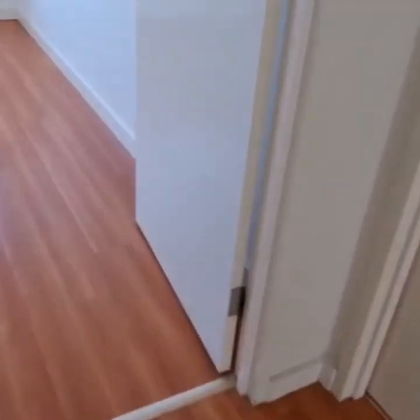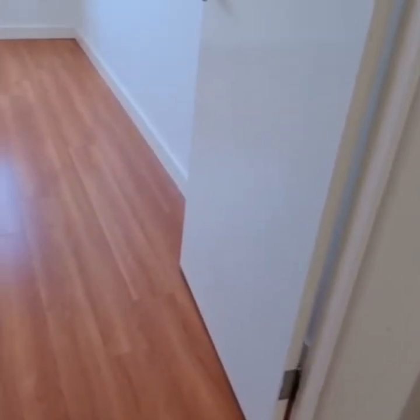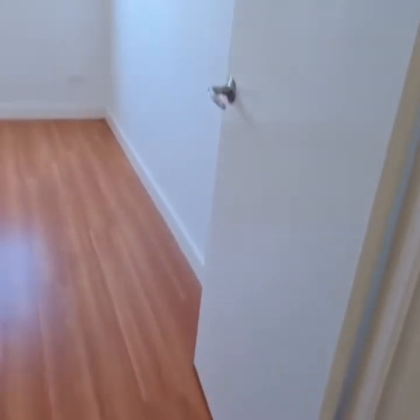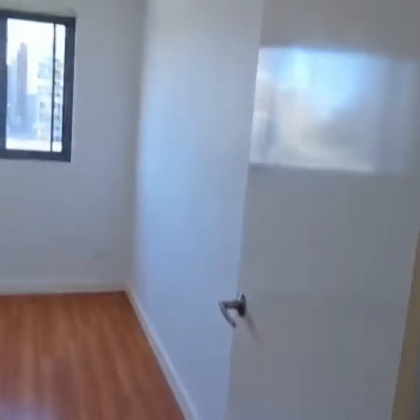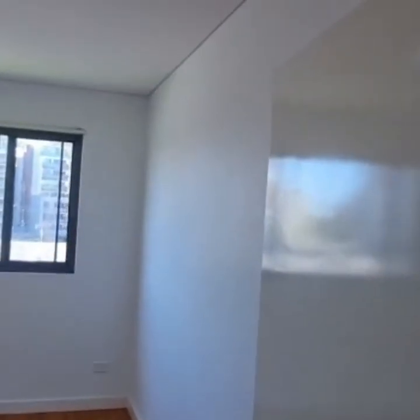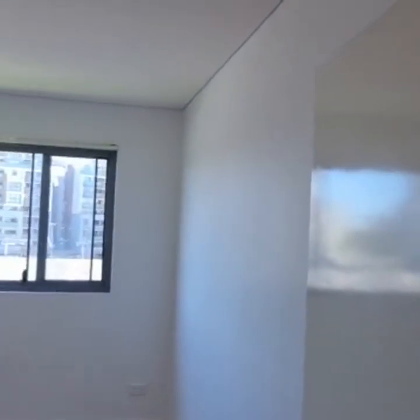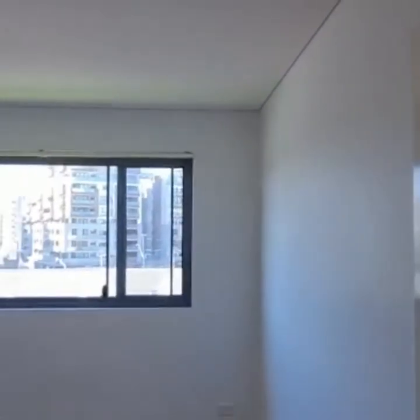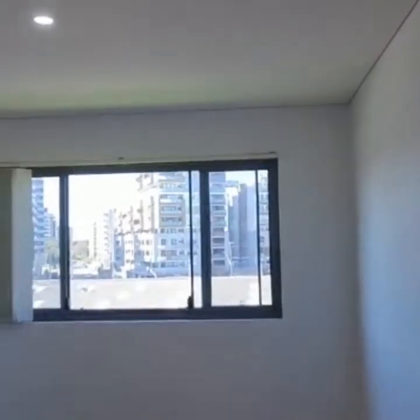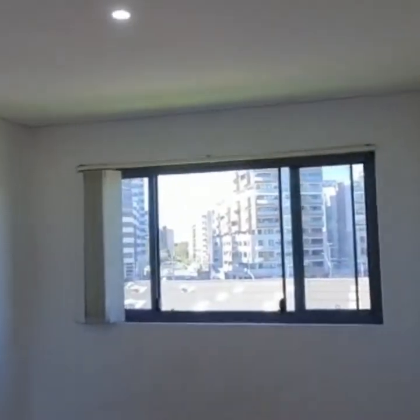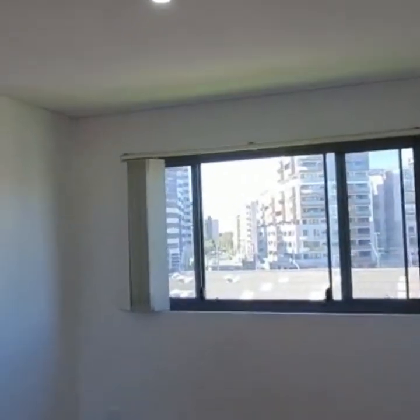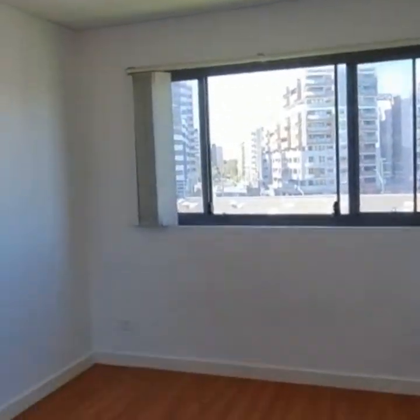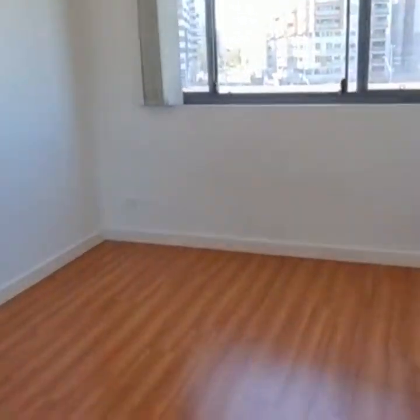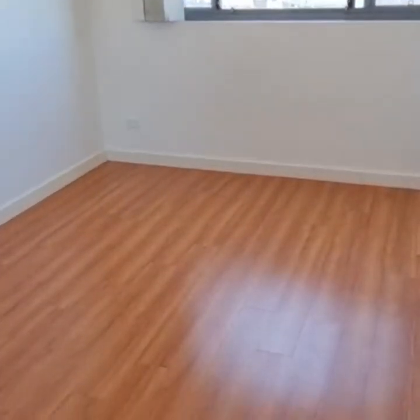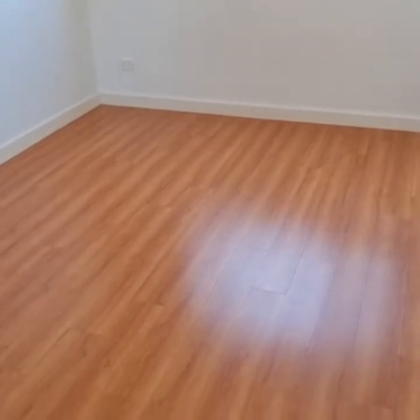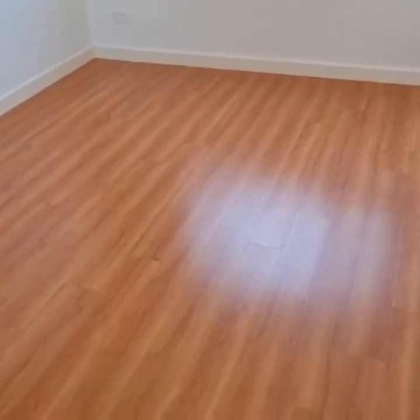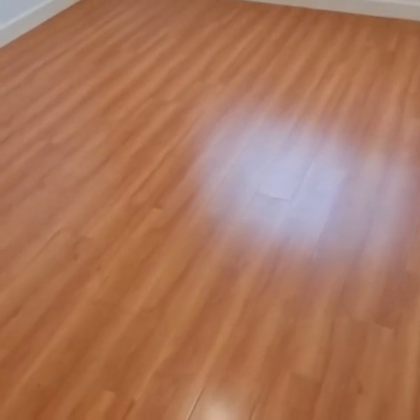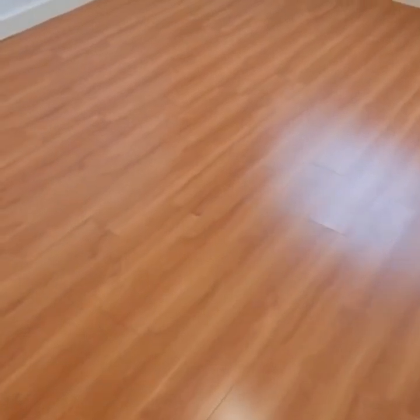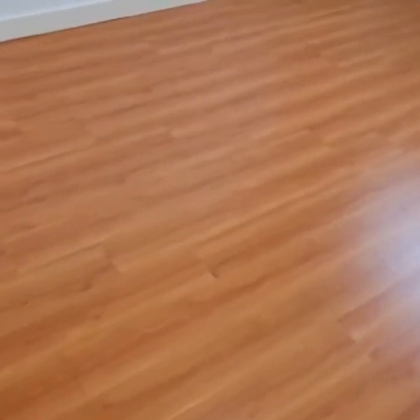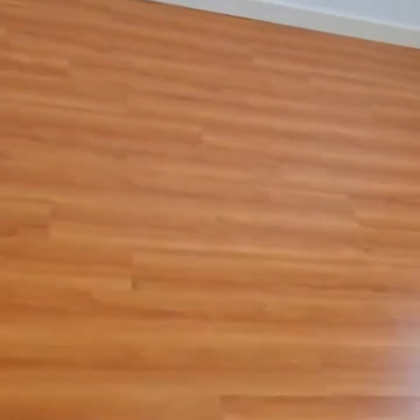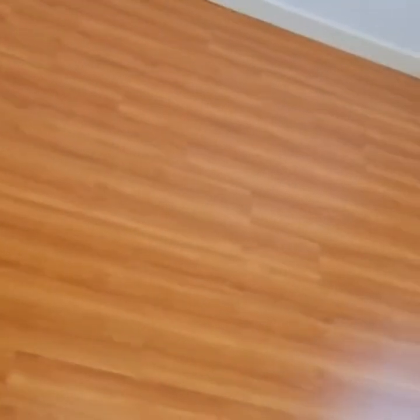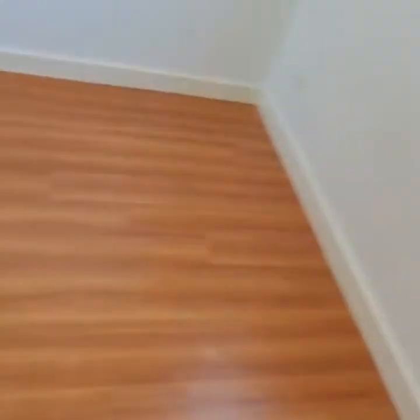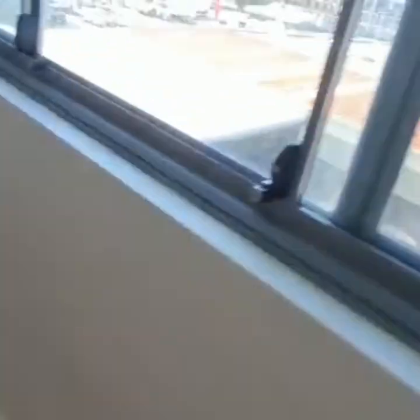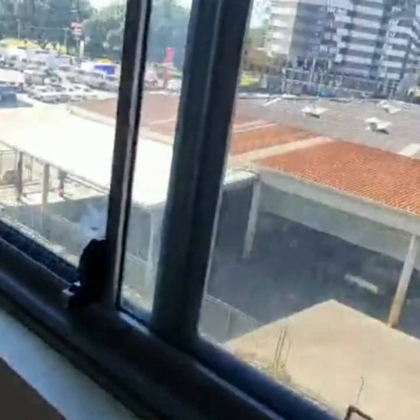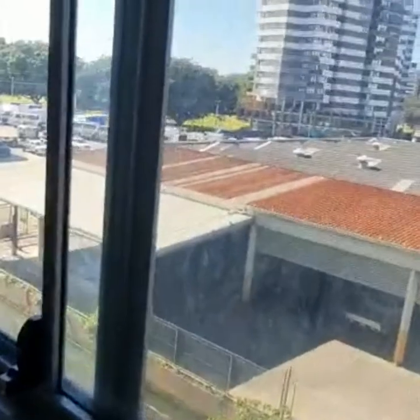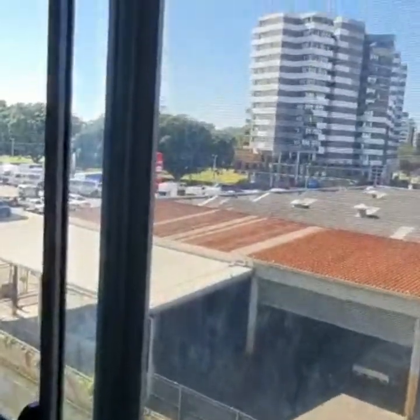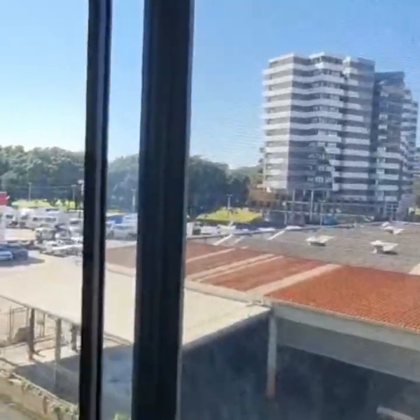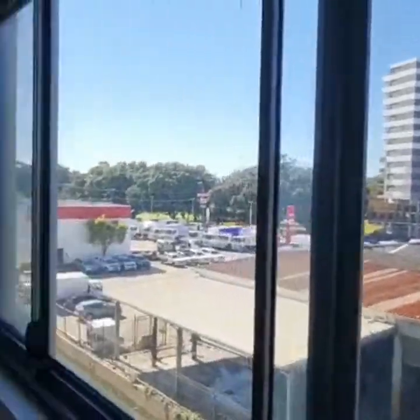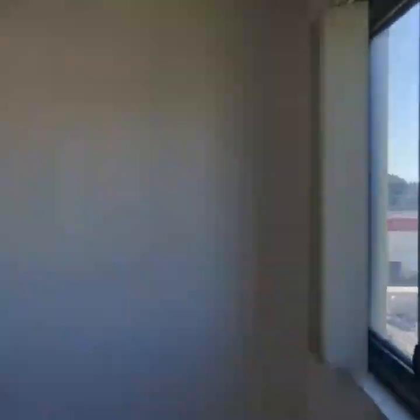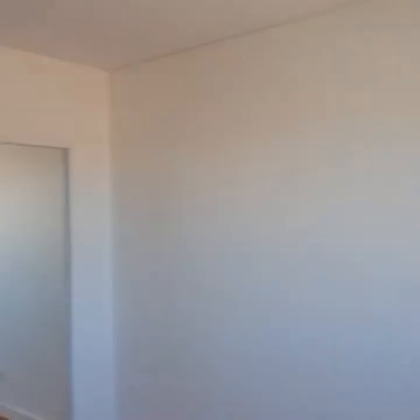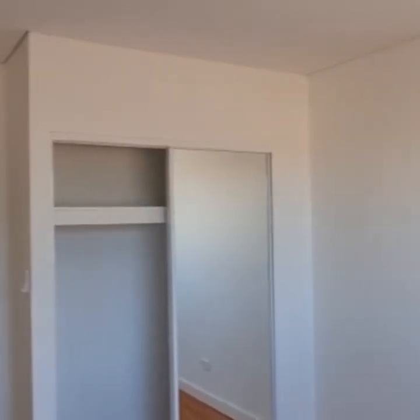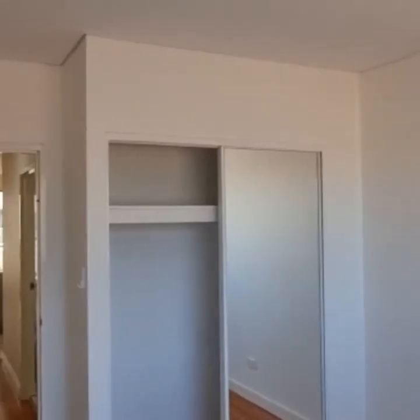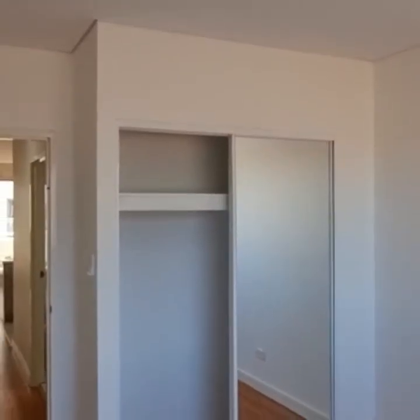This is your second bedroom, with a built-in wardrobe.